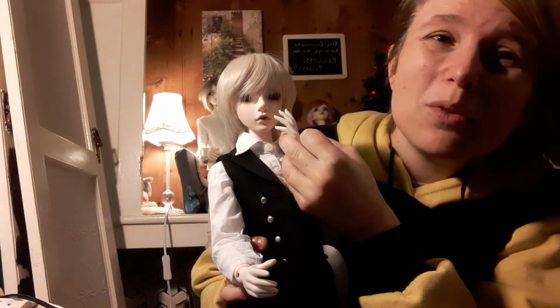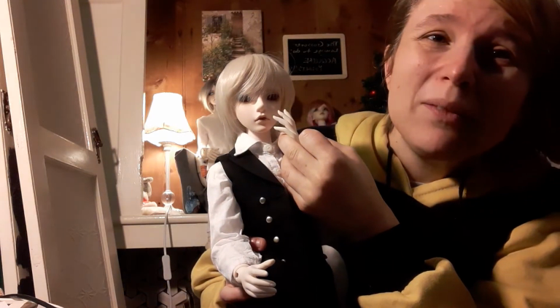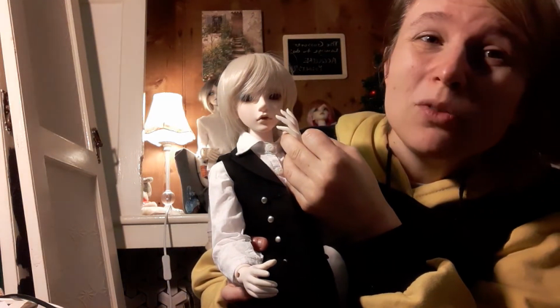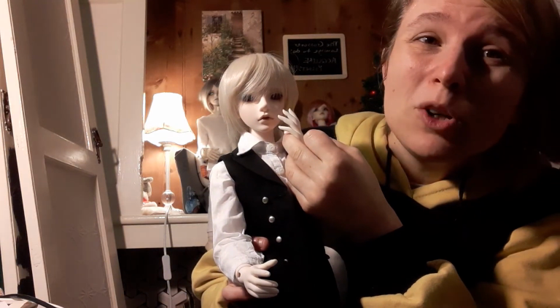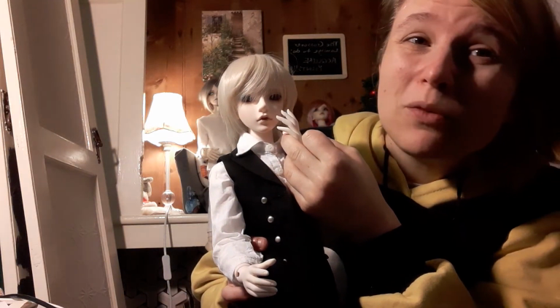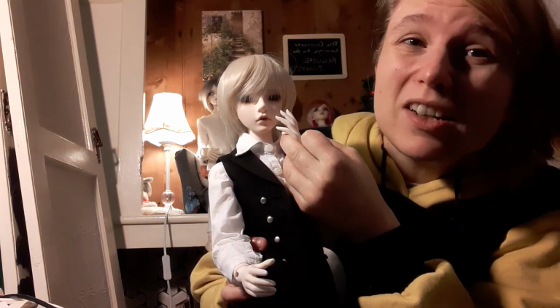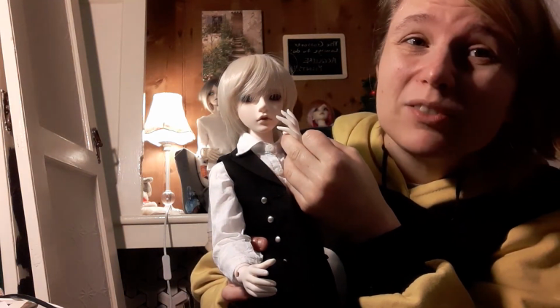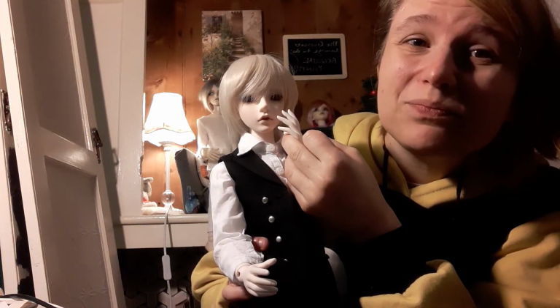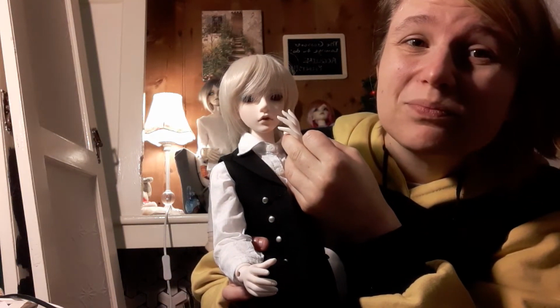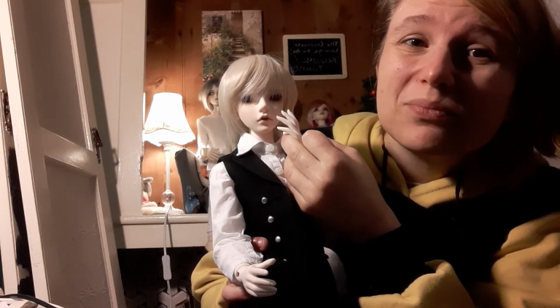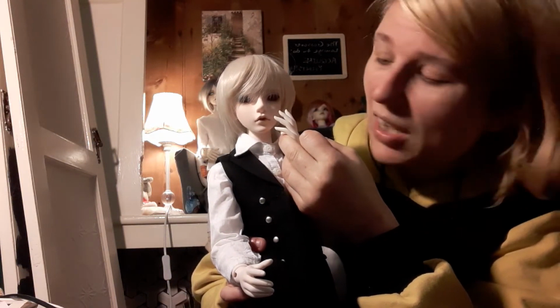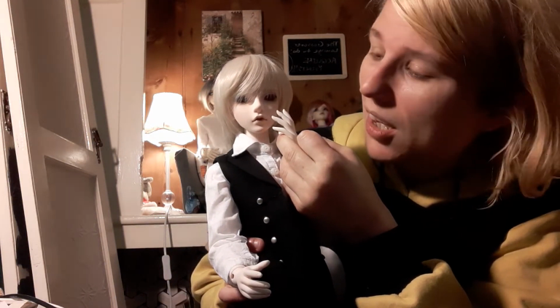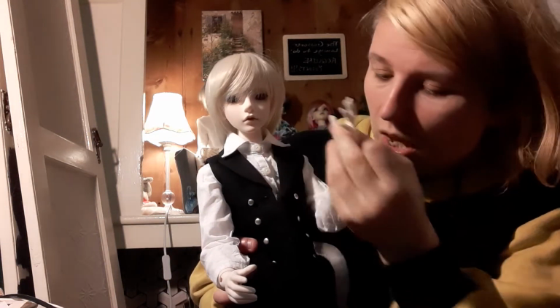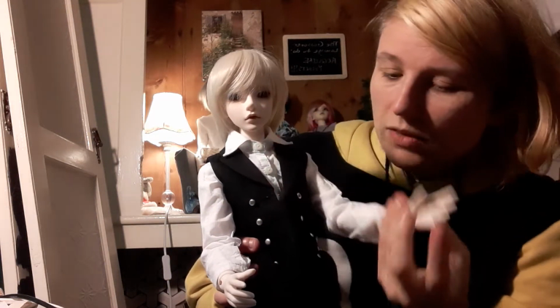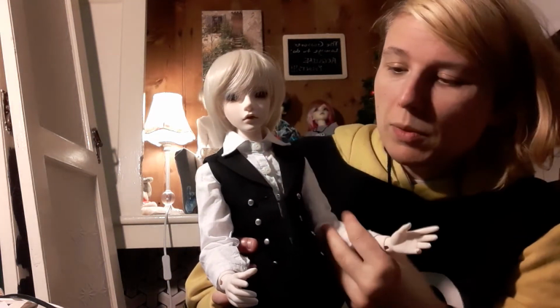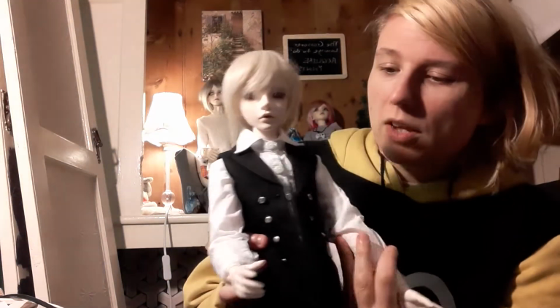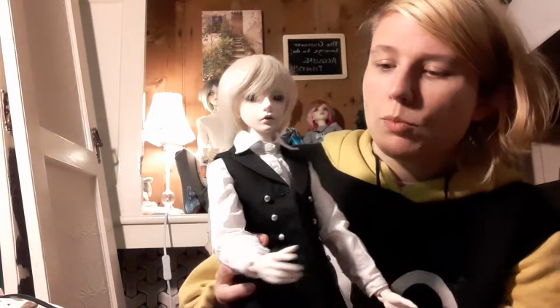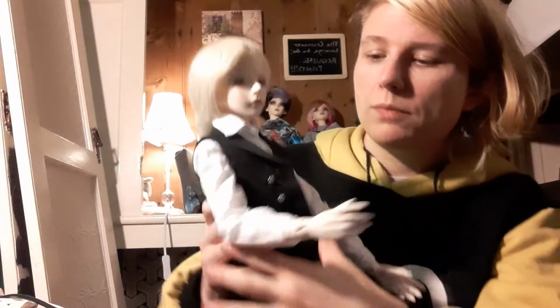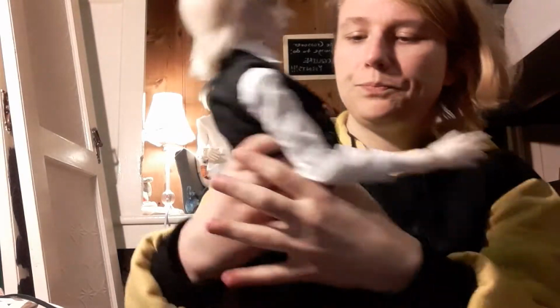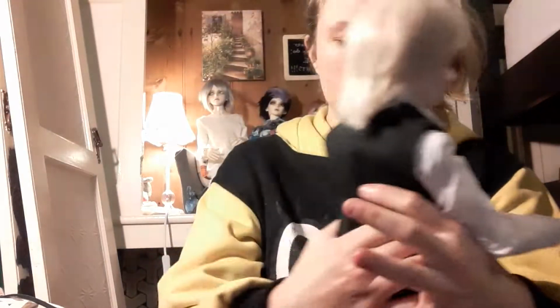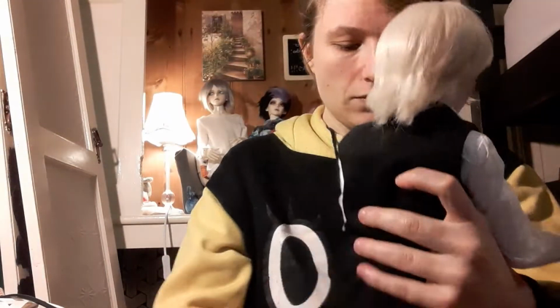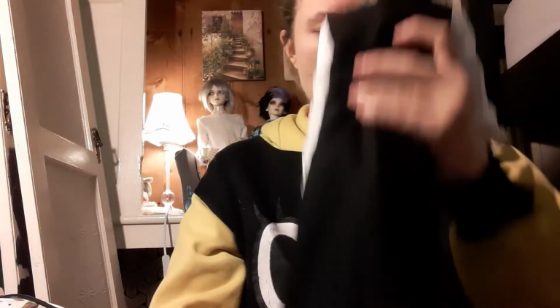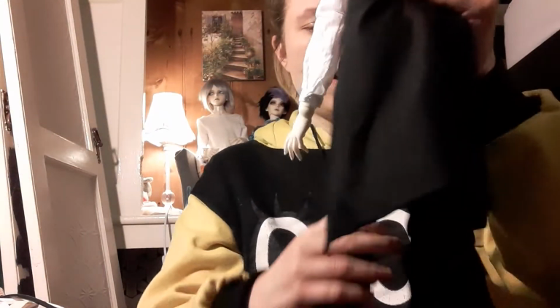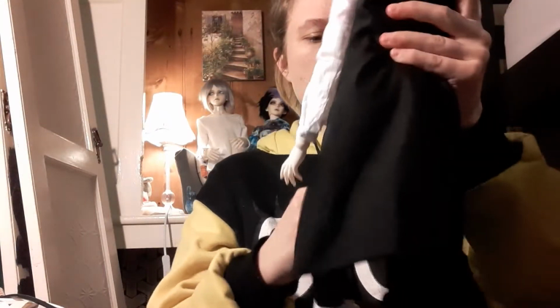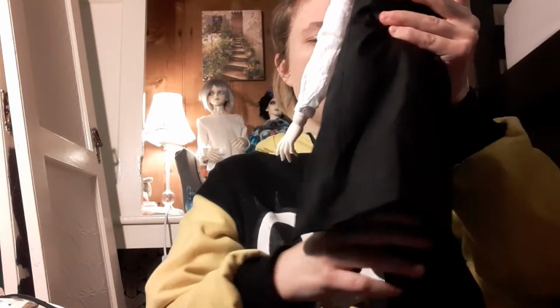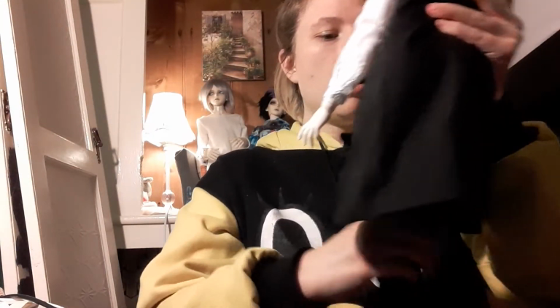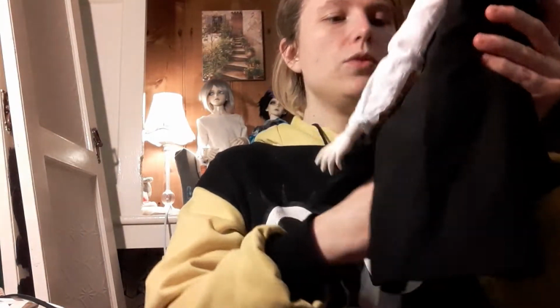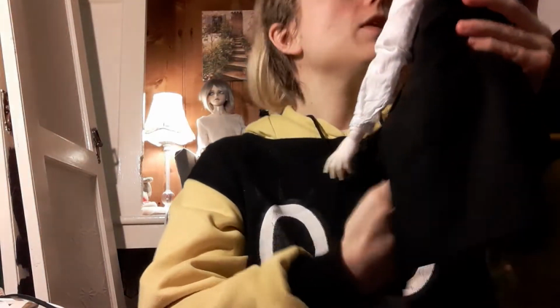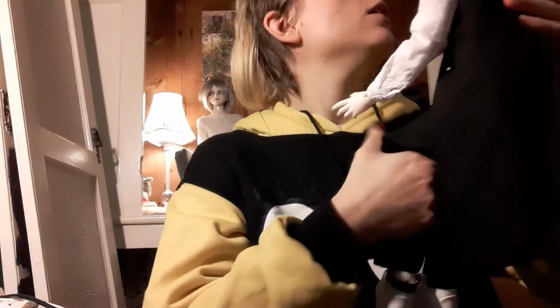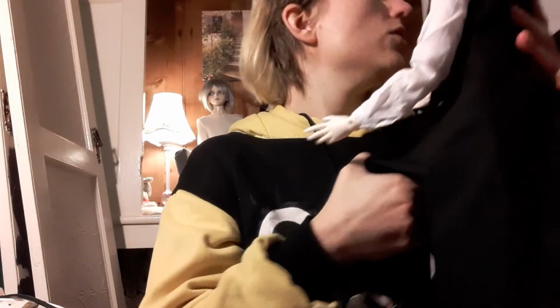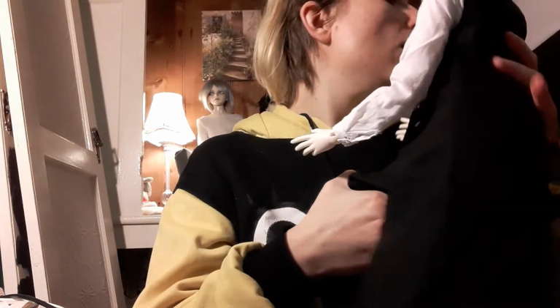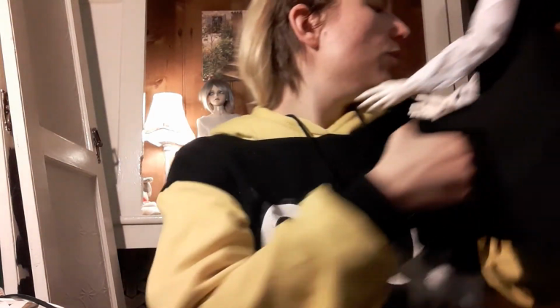As you can see, Kaito's match is pretty darn close — he's not exact, but that really doesn't bother me. I thought it would, but it really doesn't. So he was my first hybrid.